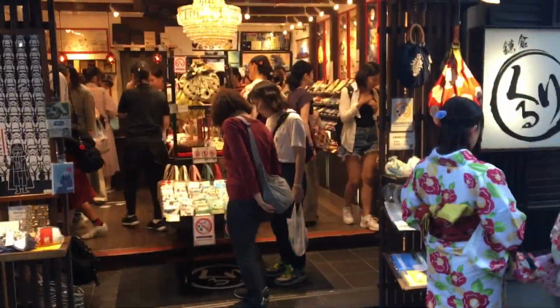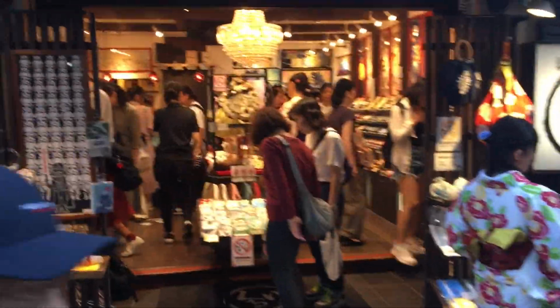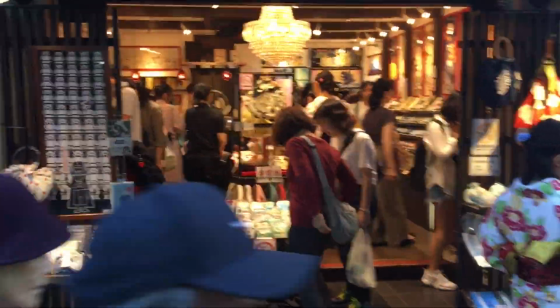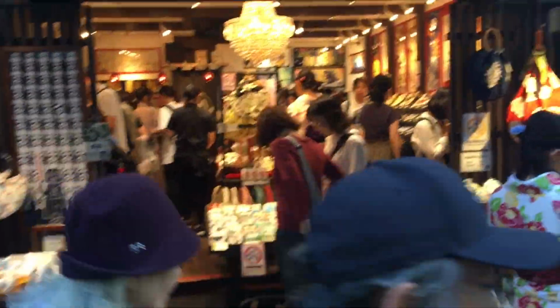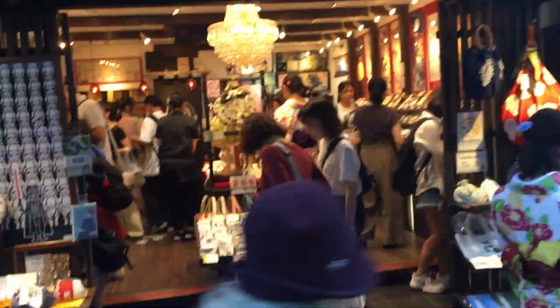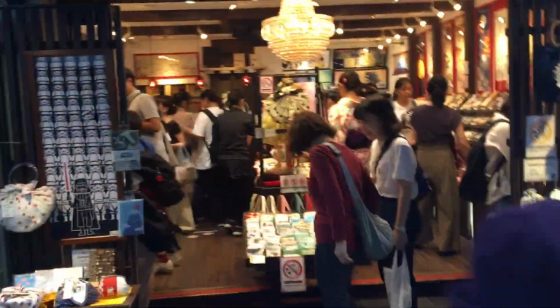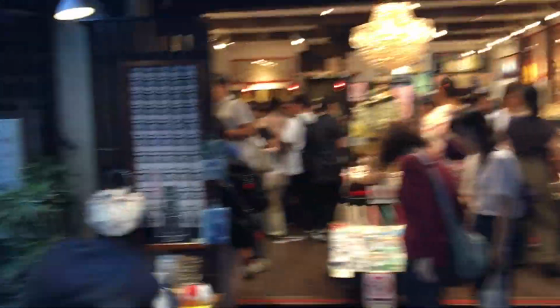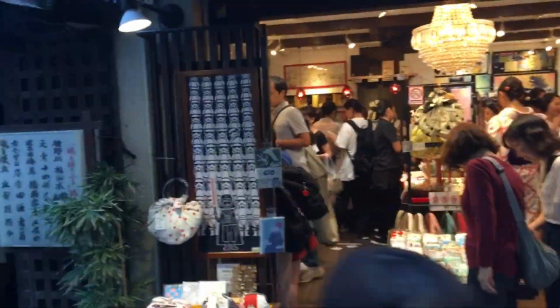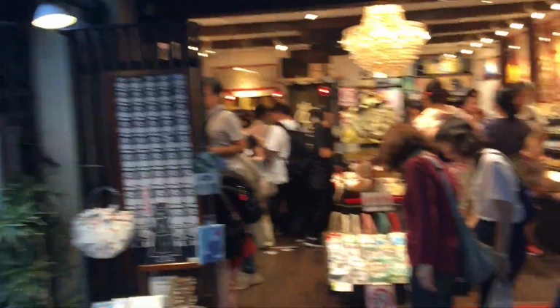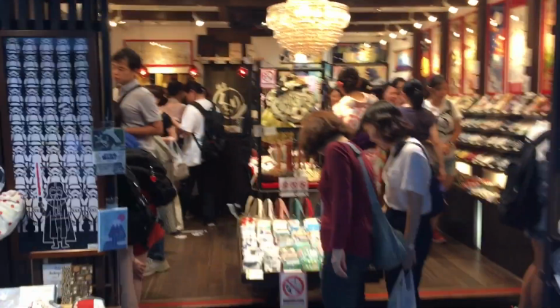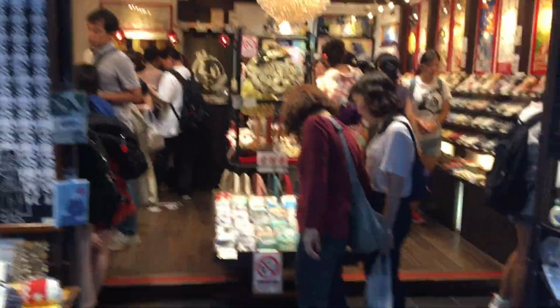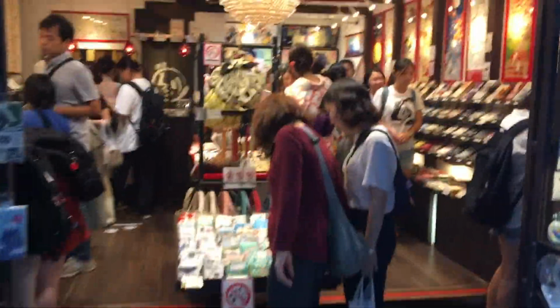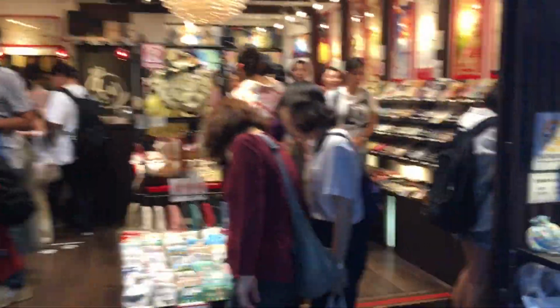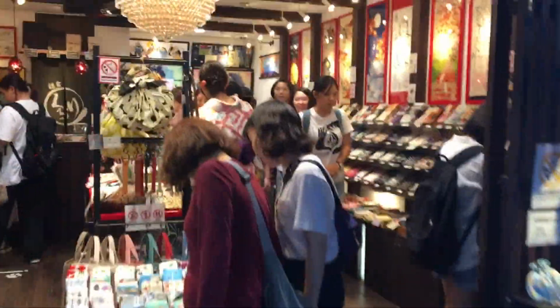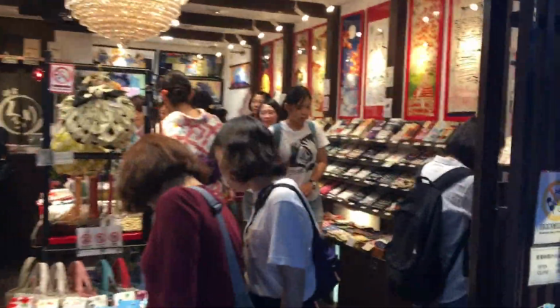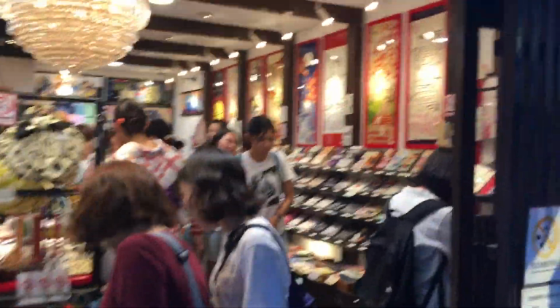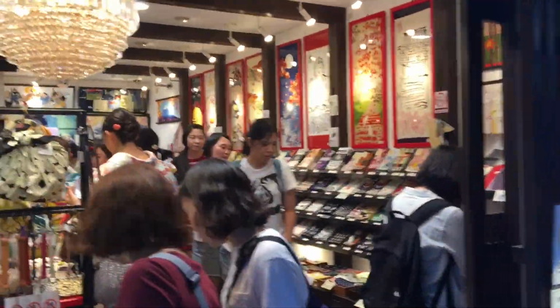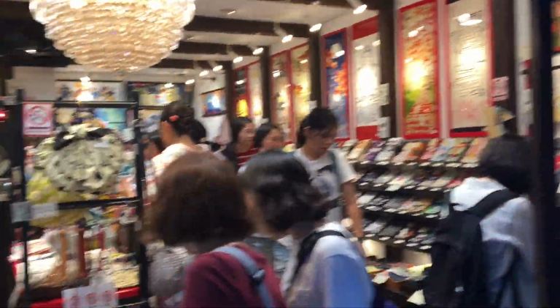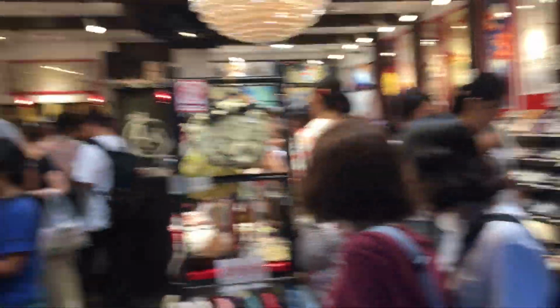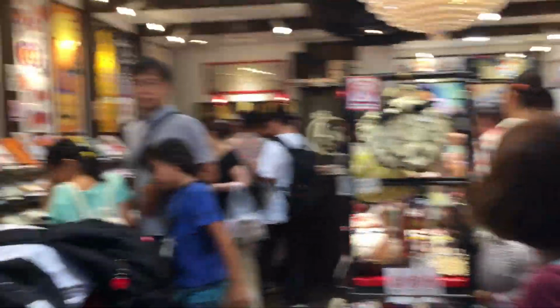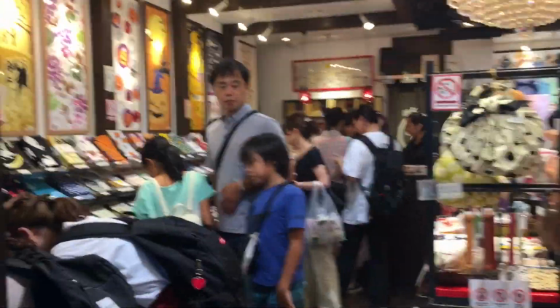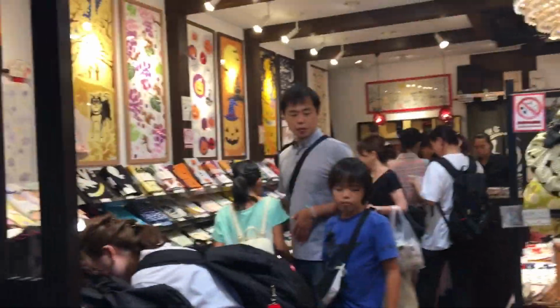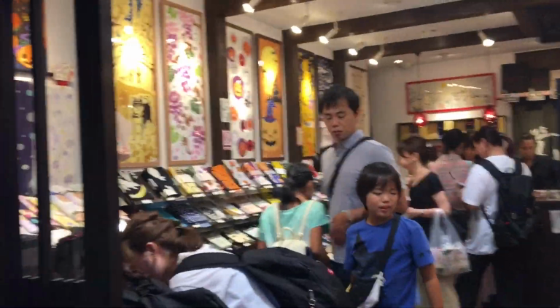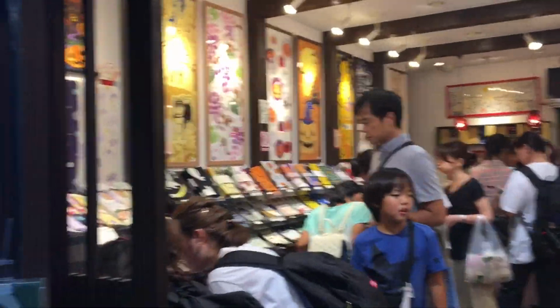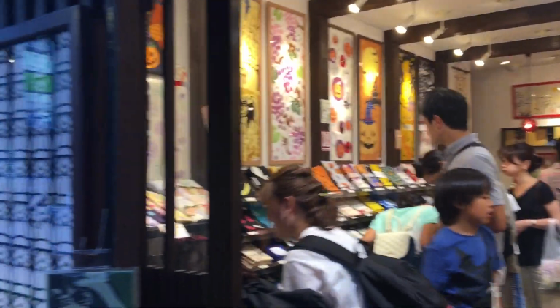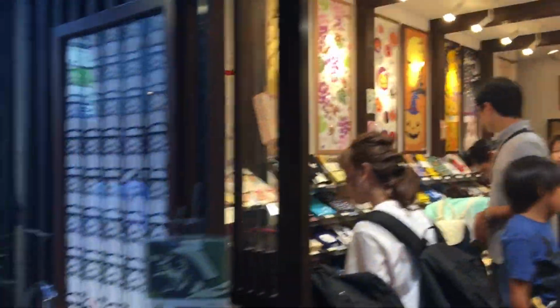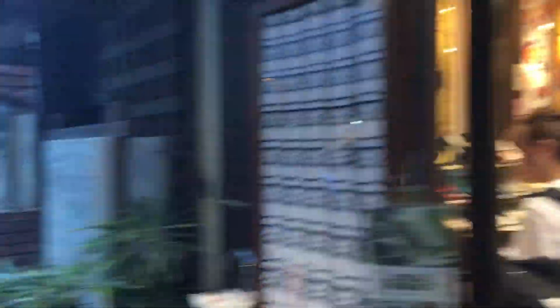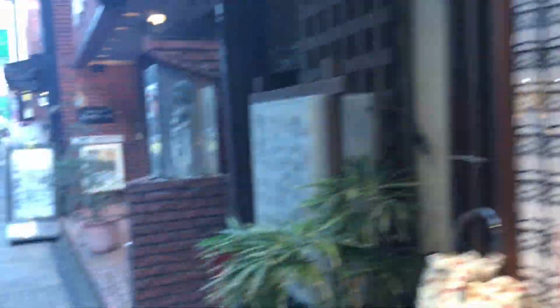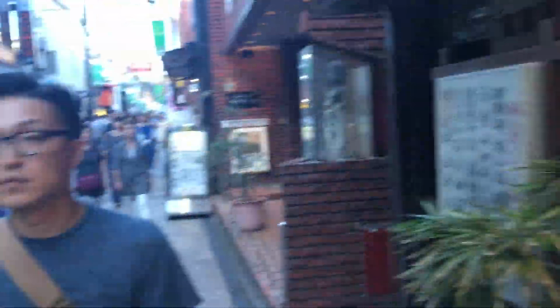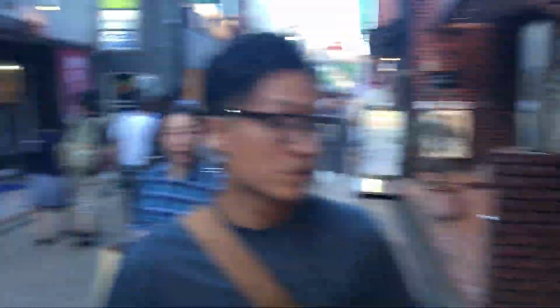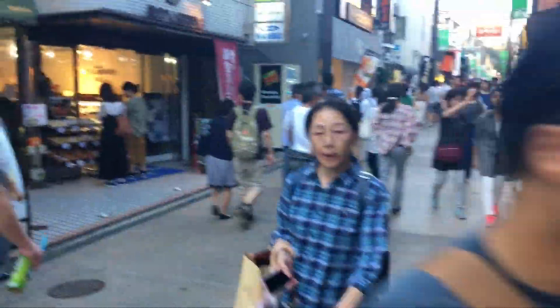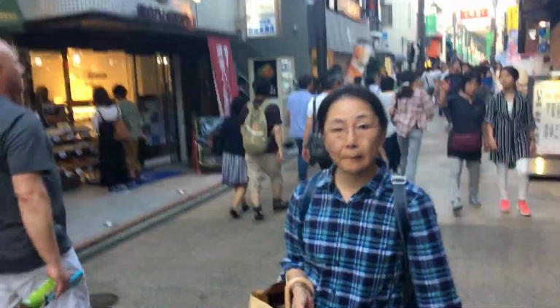Tenugui are very popular in Kamakura. They're lovely cloths which you can buy for around about a thousand yen.